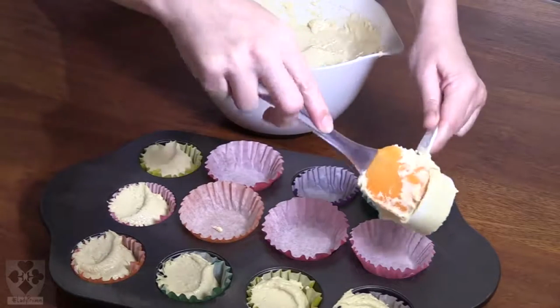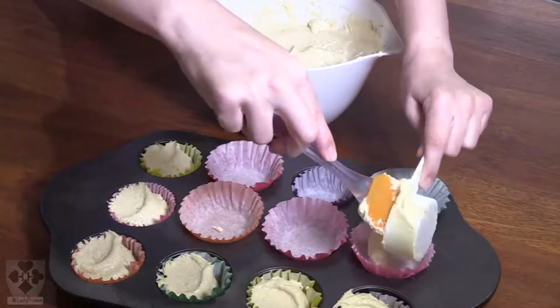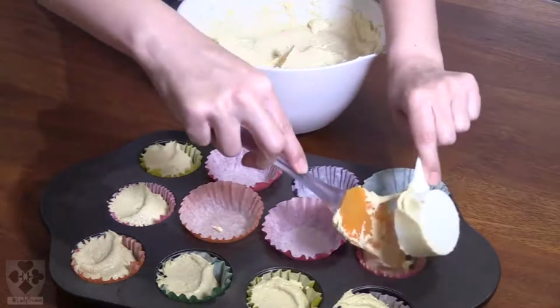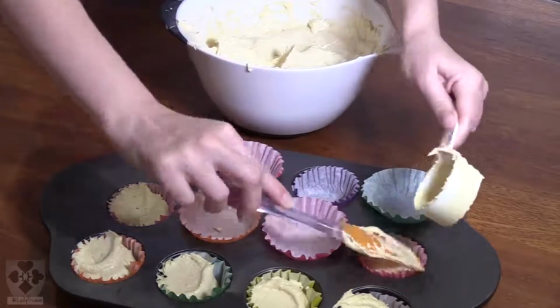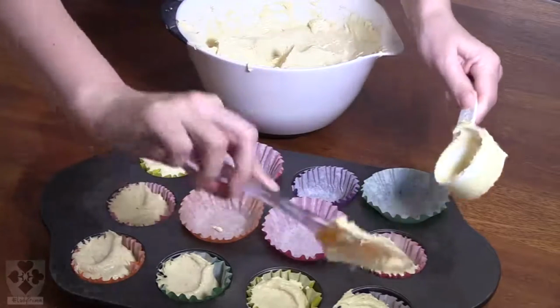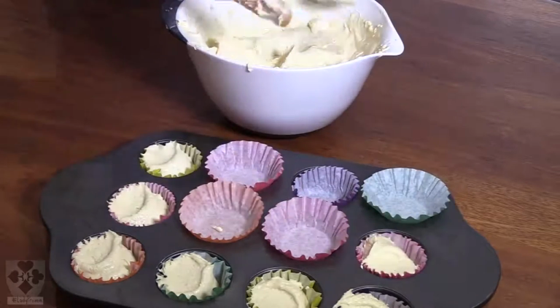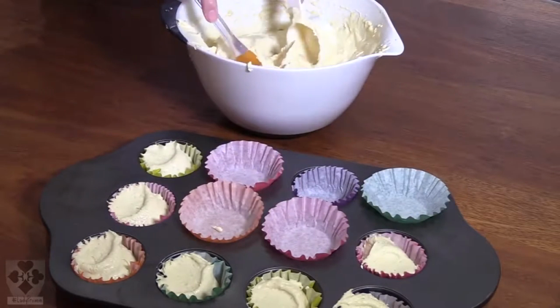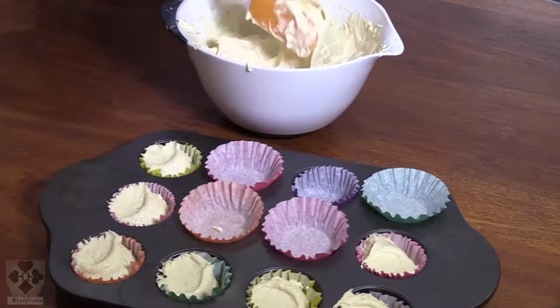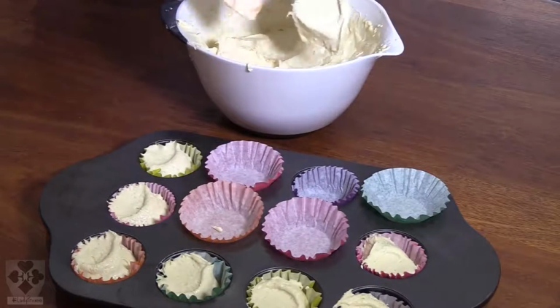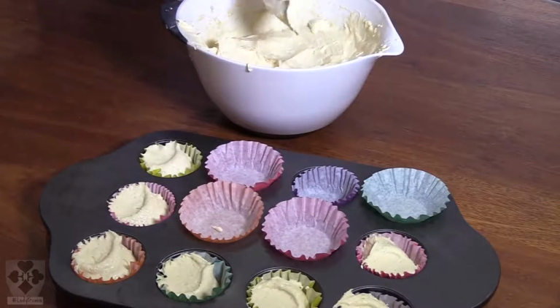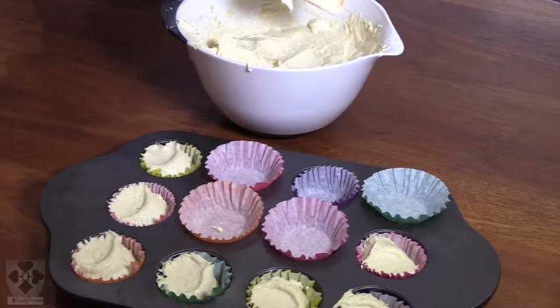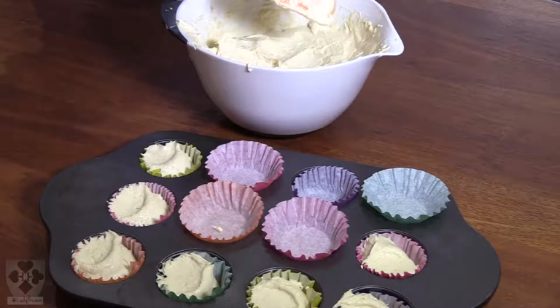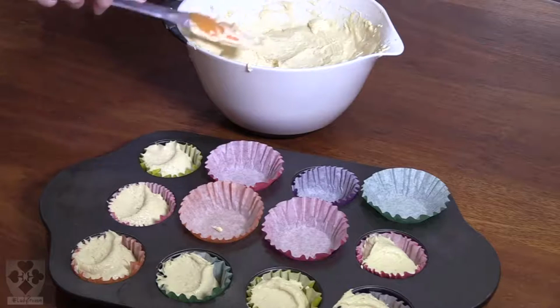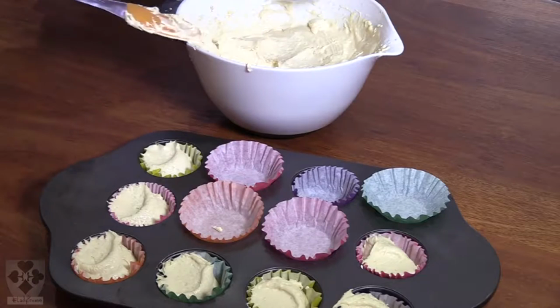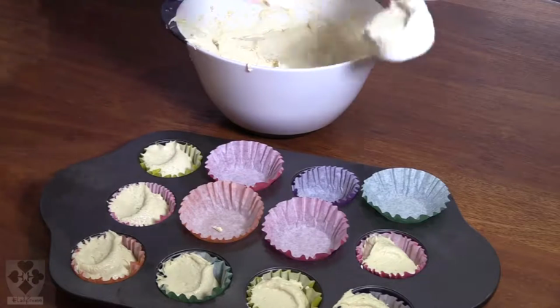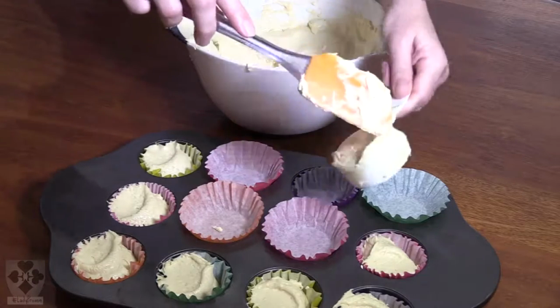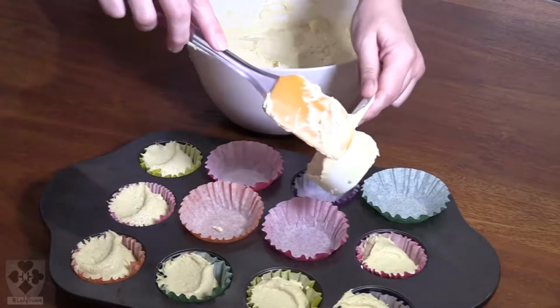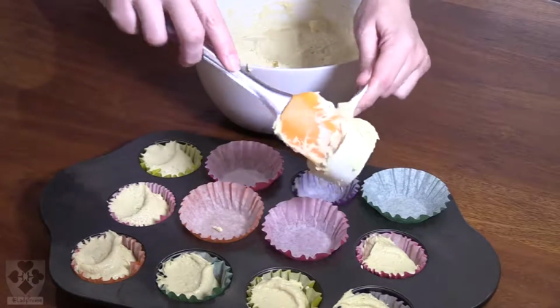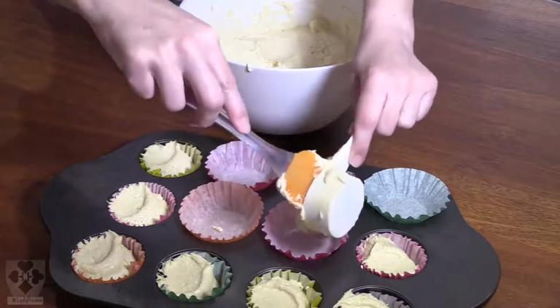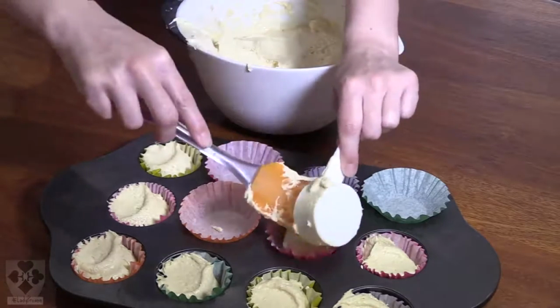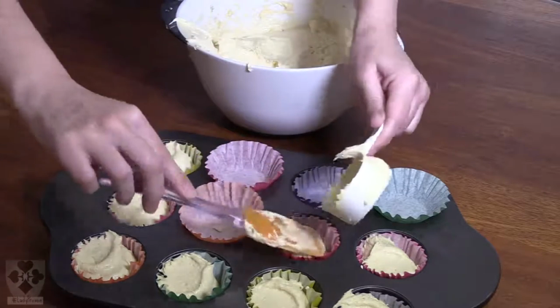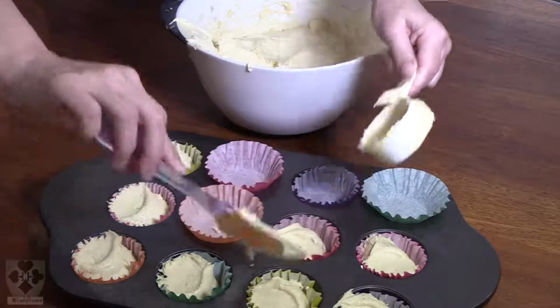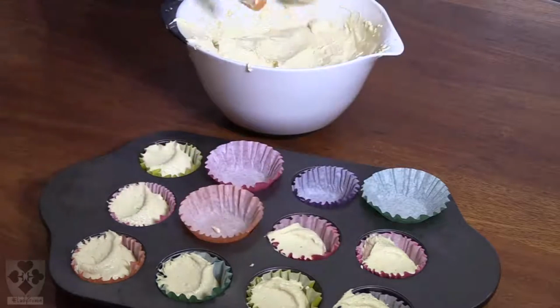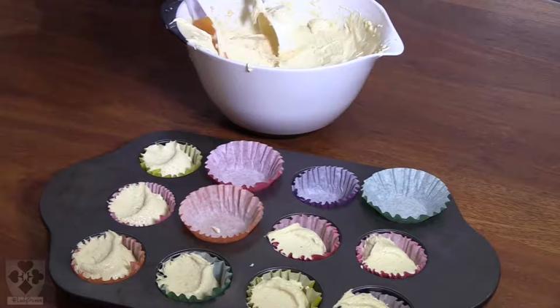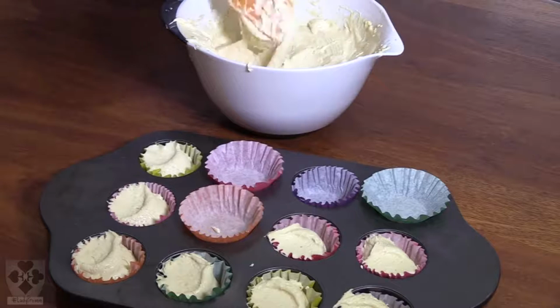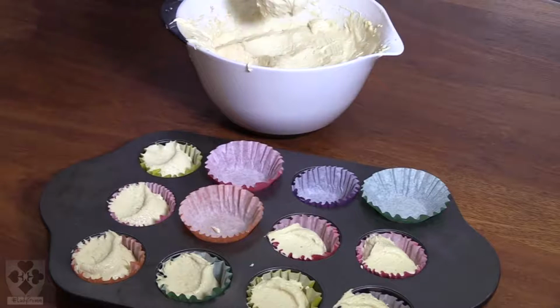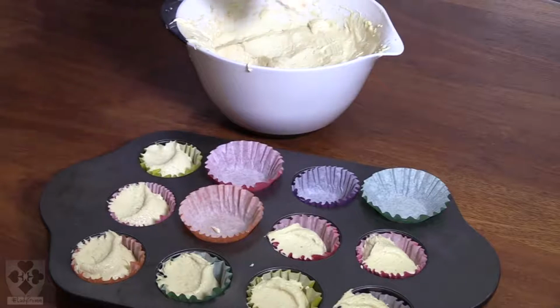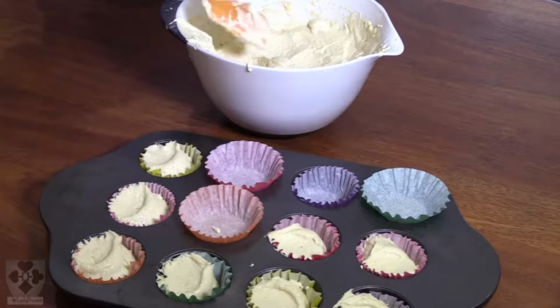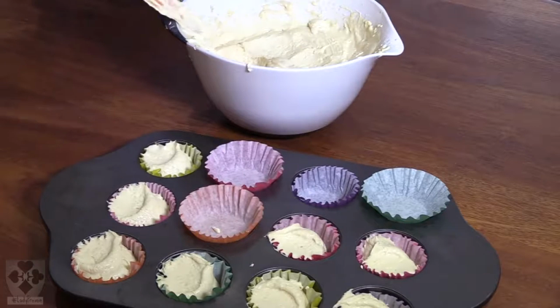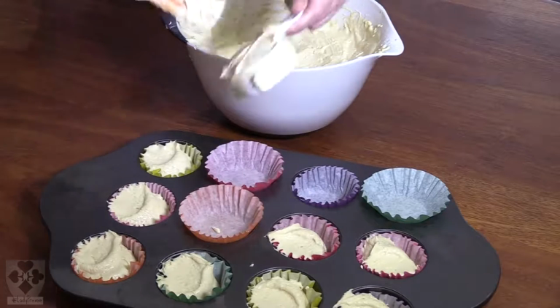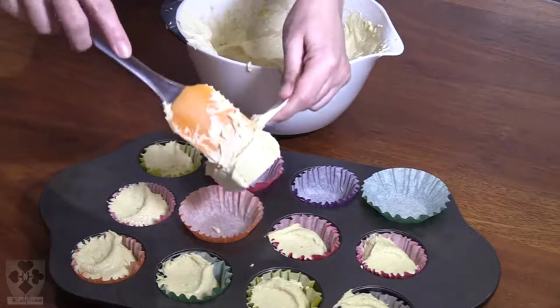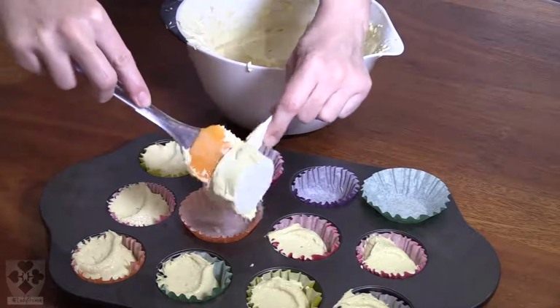Remember to half everything I've shown you today if you only want to make about one batch, which is one tray. I'll be making a double batch.